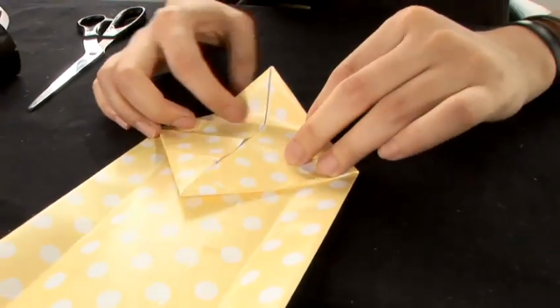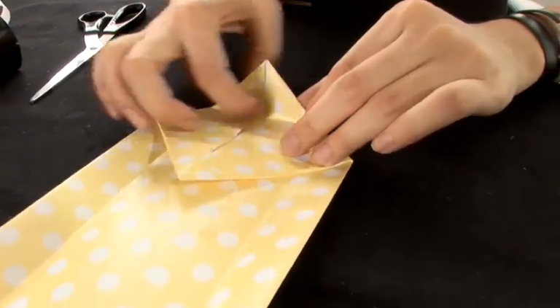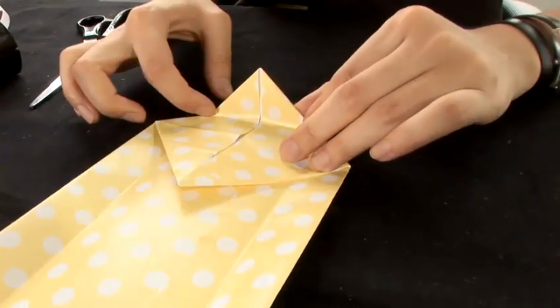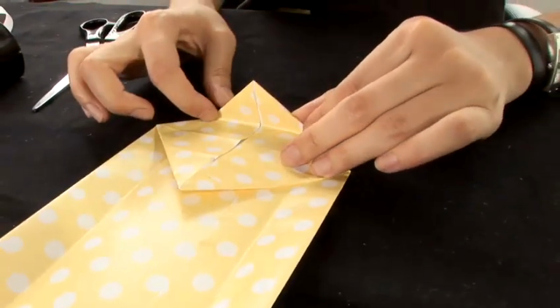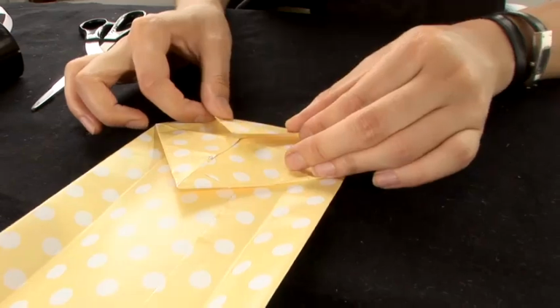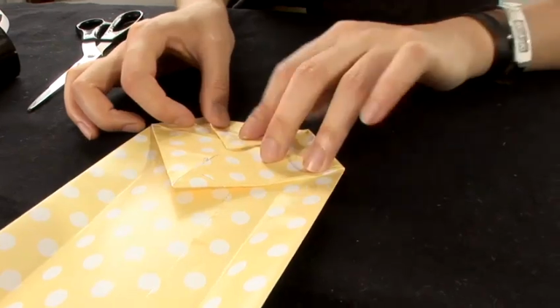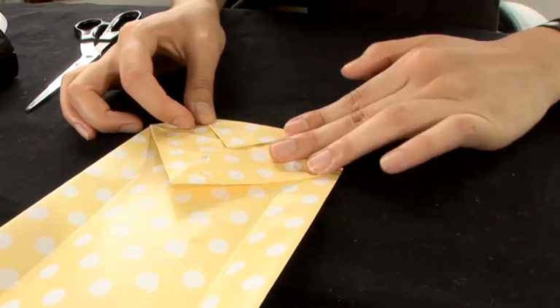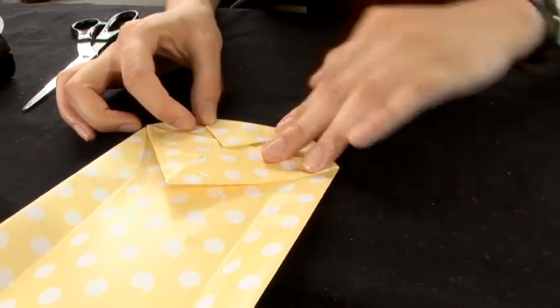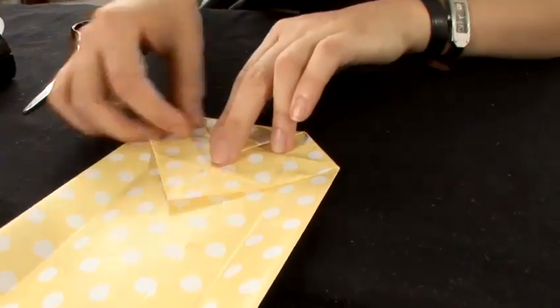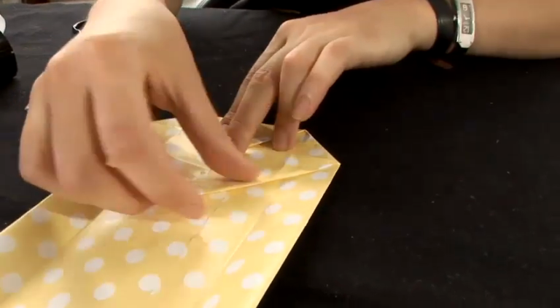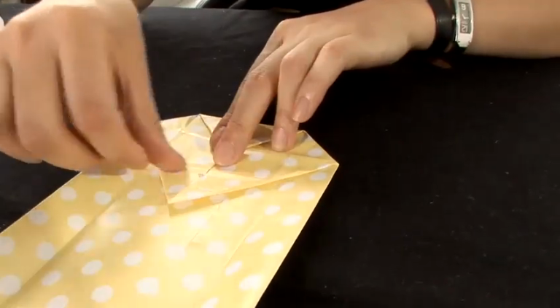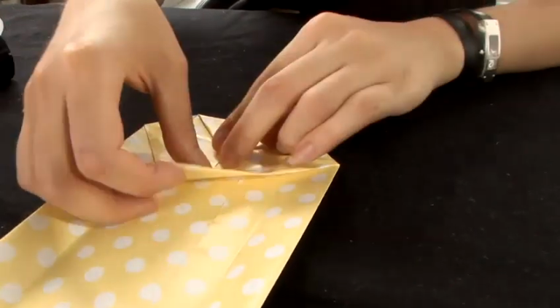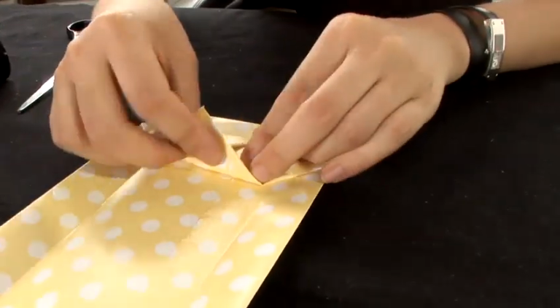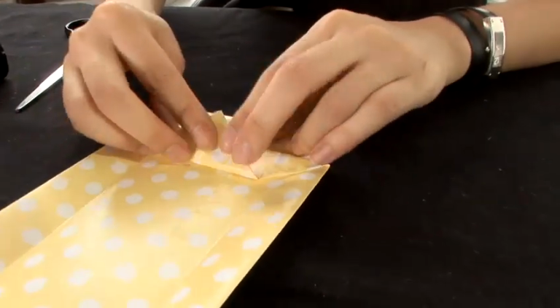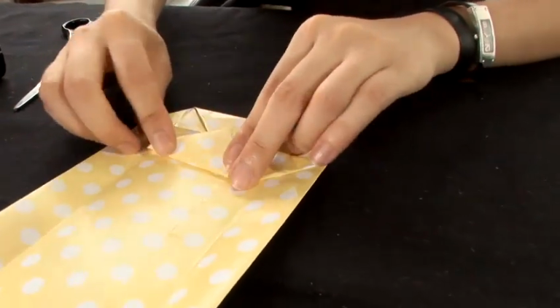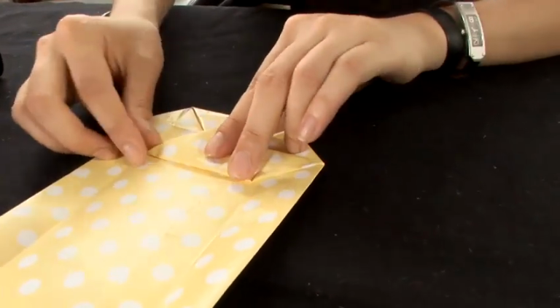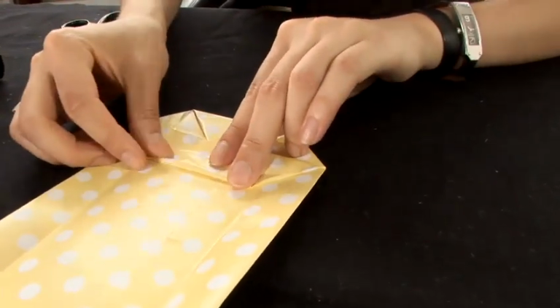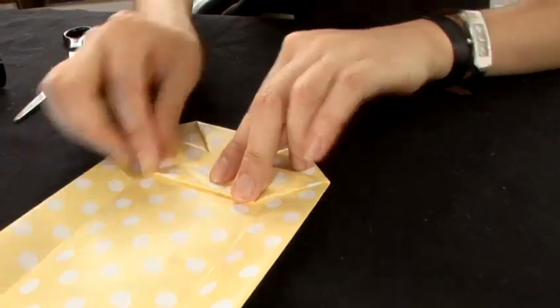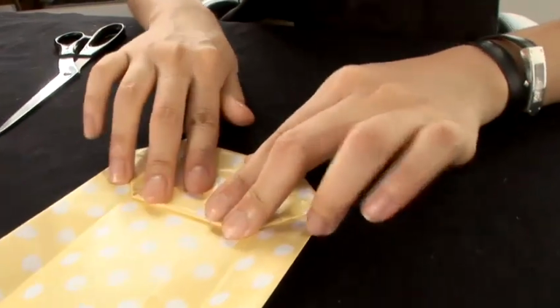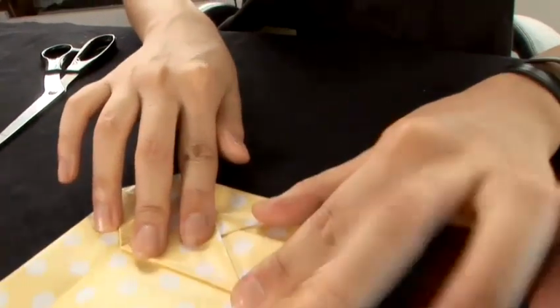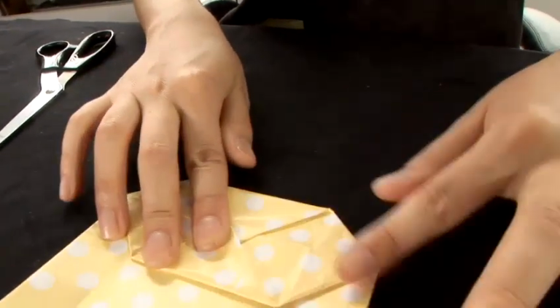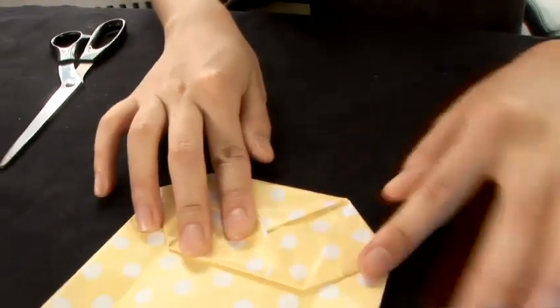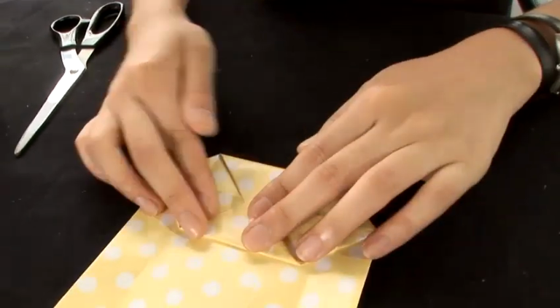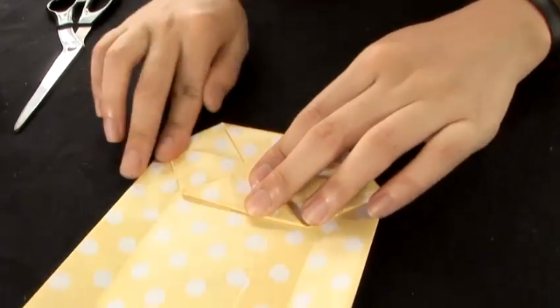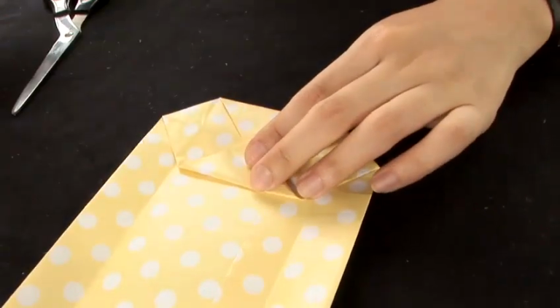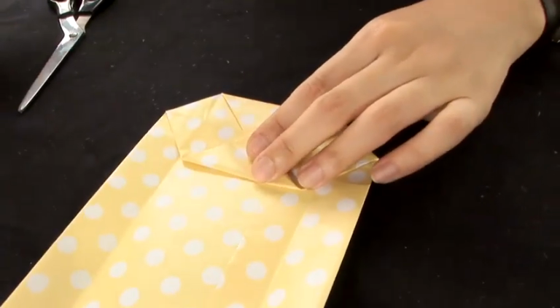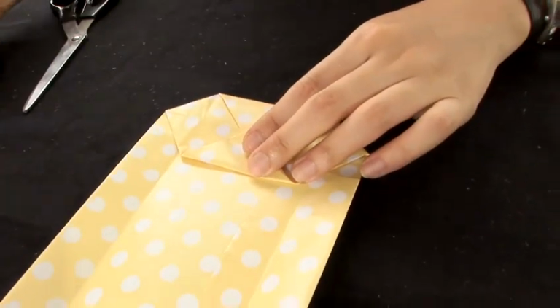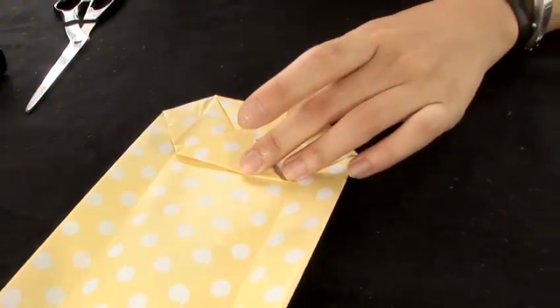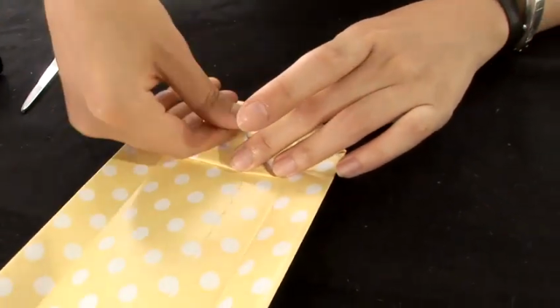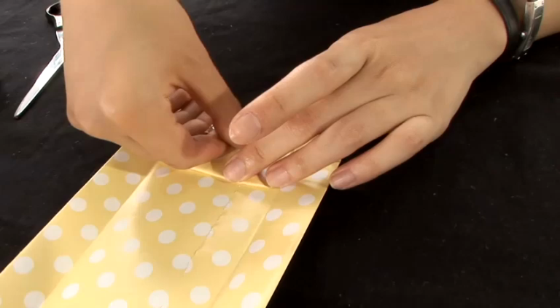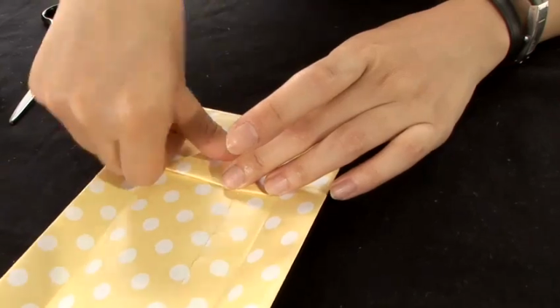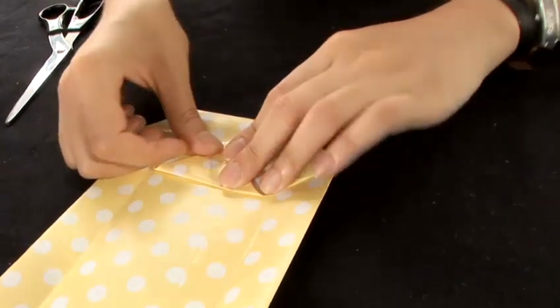You have a mark here — fold it up. You have another mark here — fold it down. Put a little bit of tape to close it.